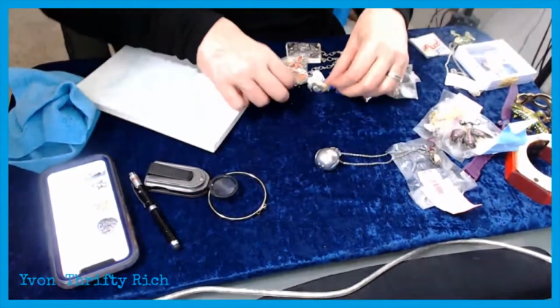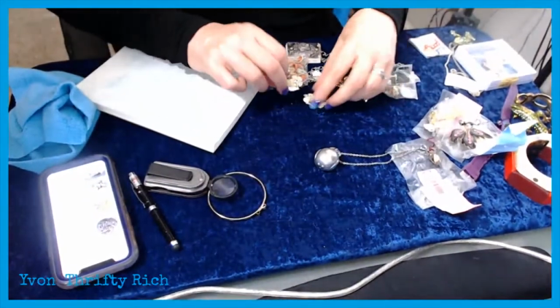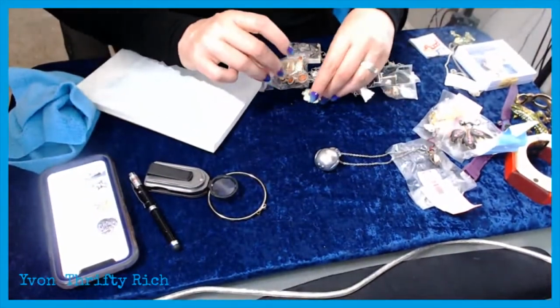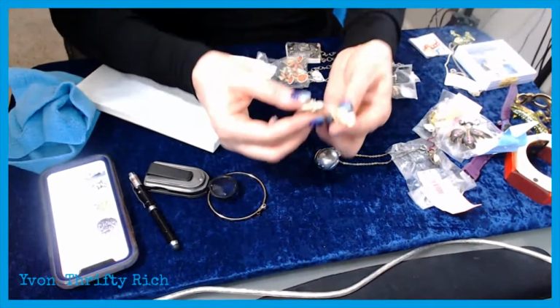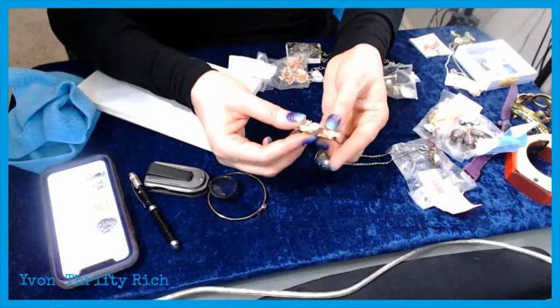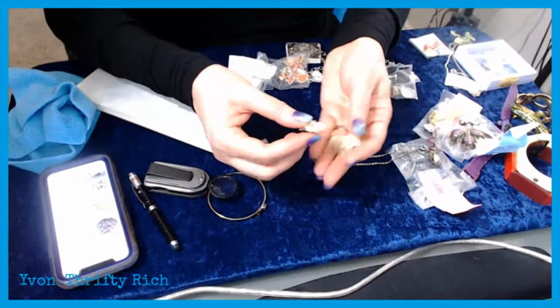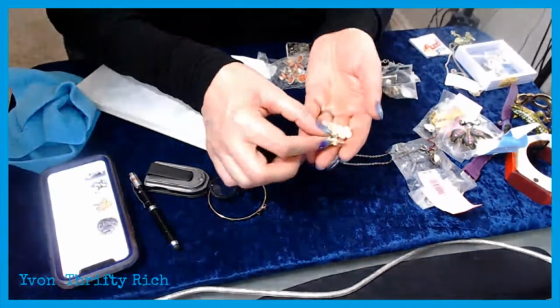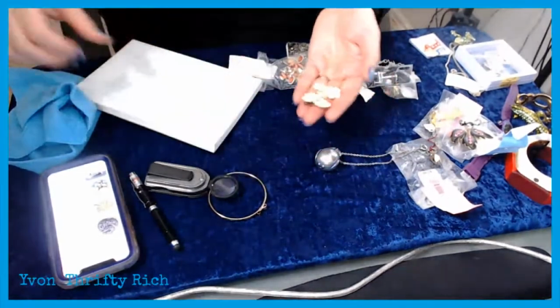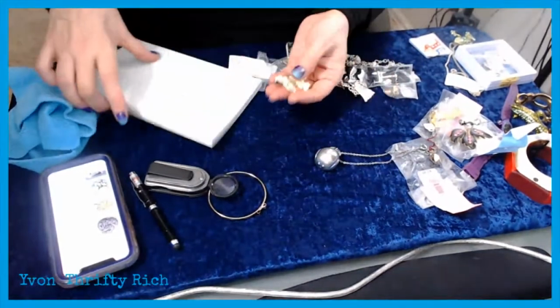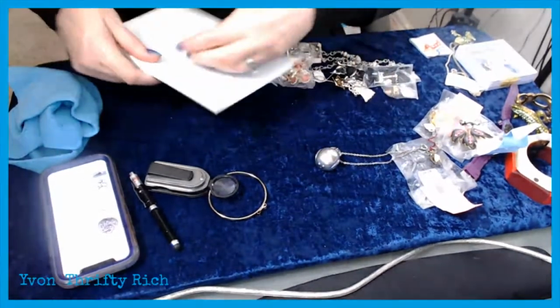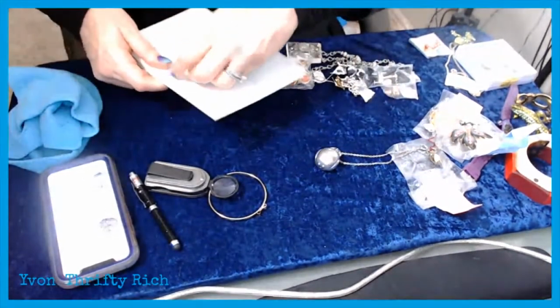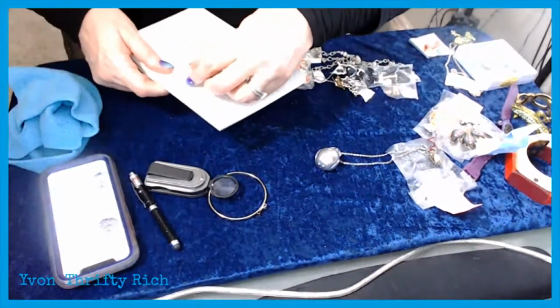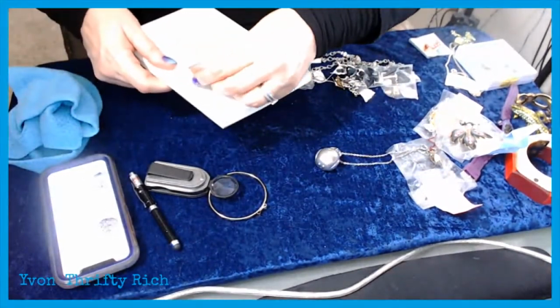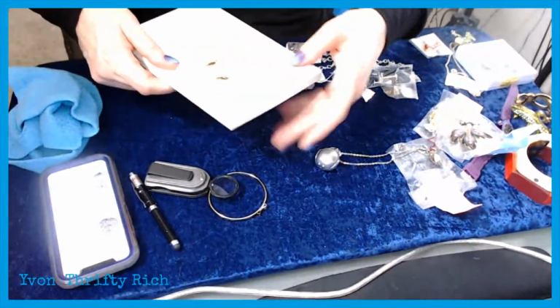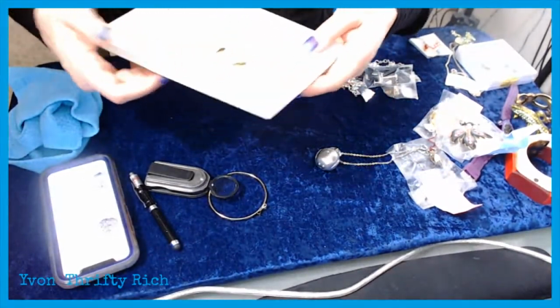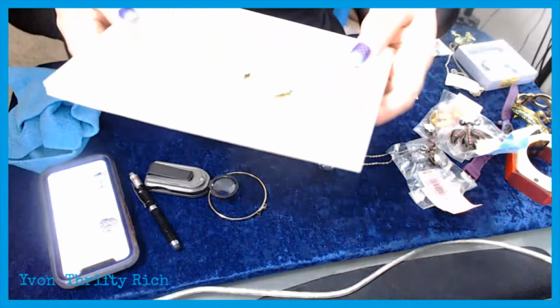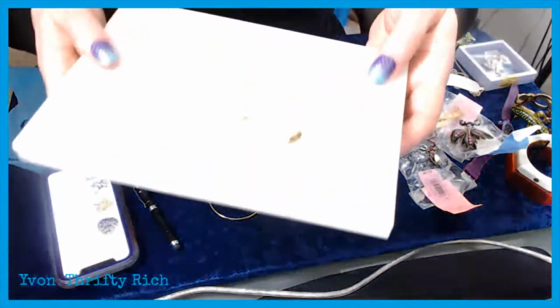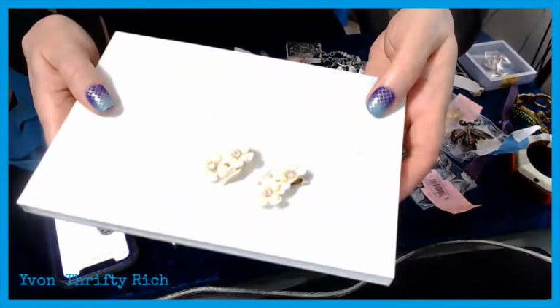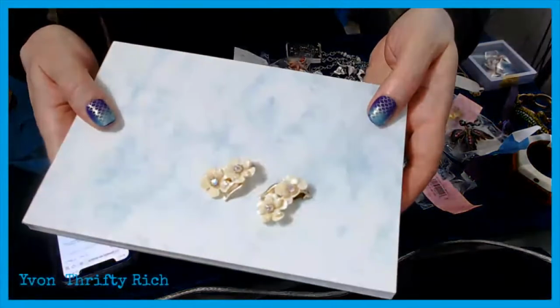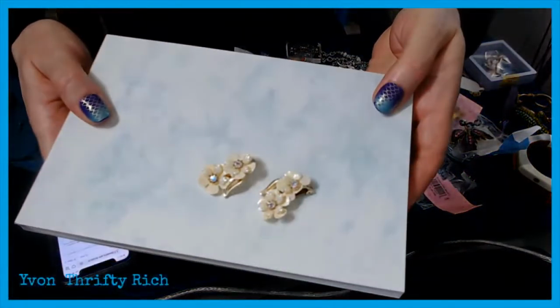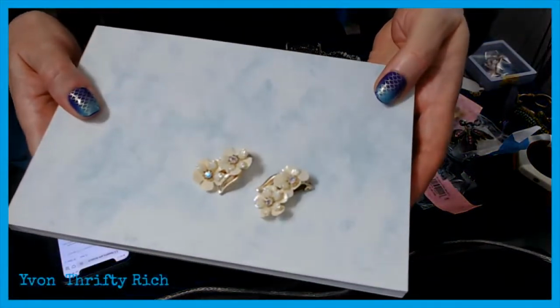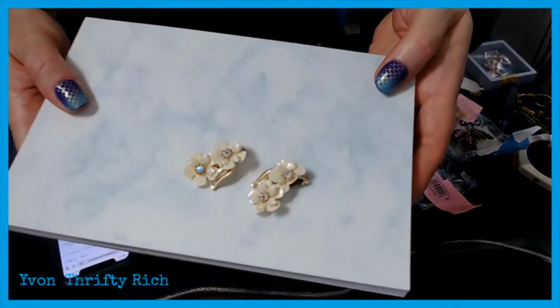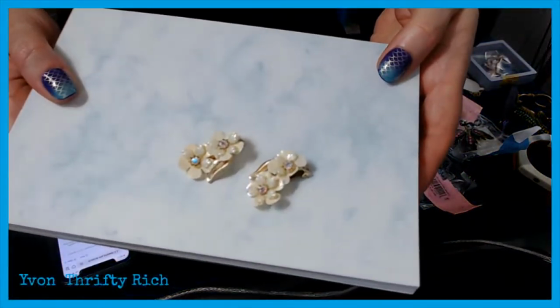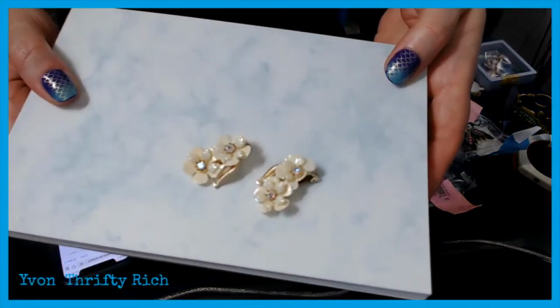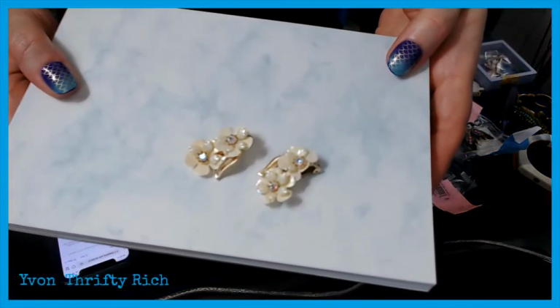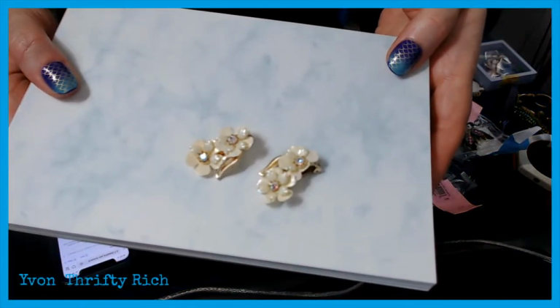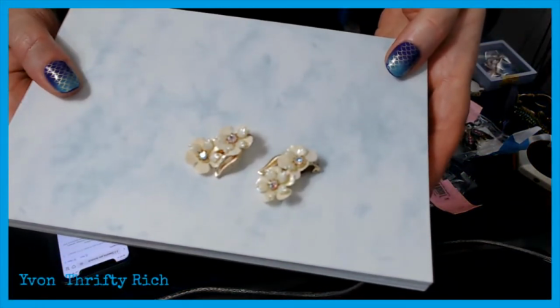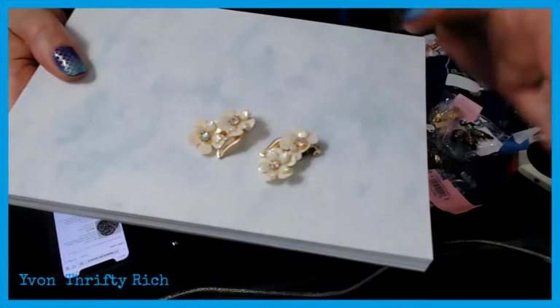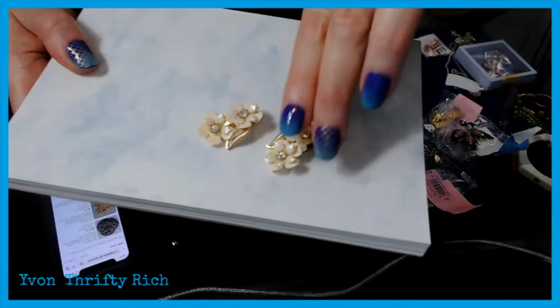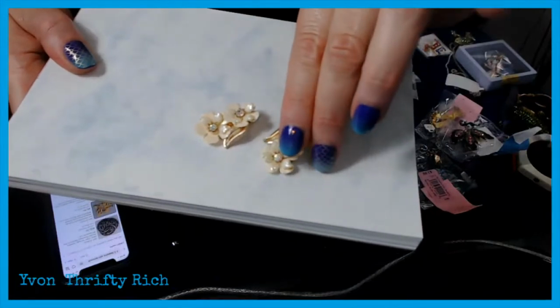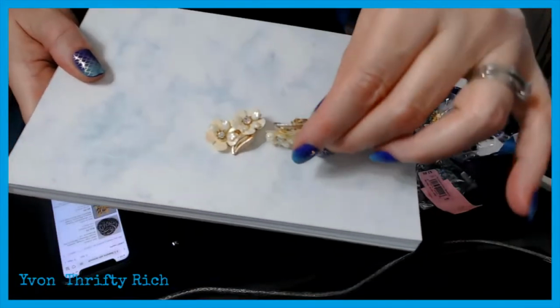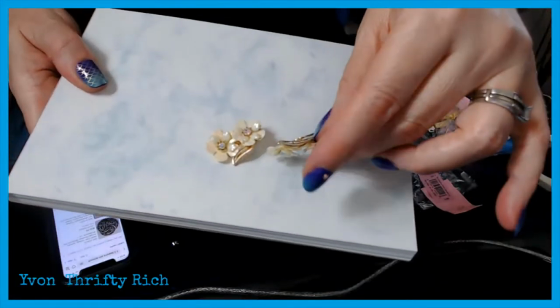These are some nice clip-on earrings — look at those! They say something on the back.